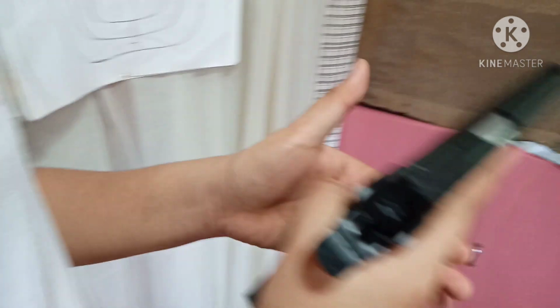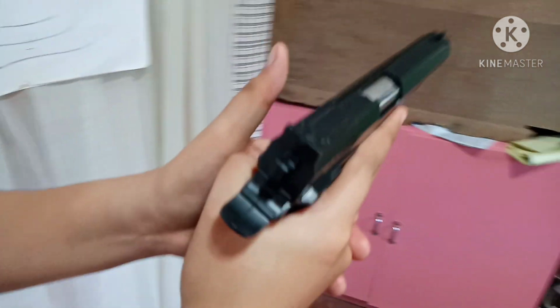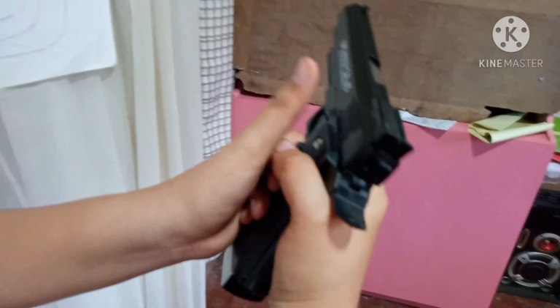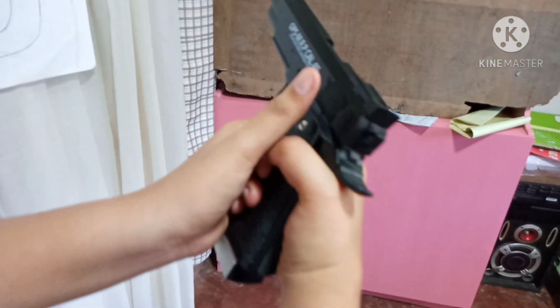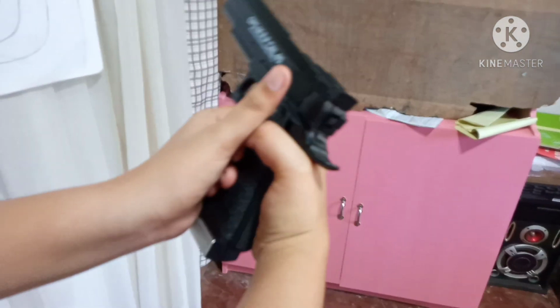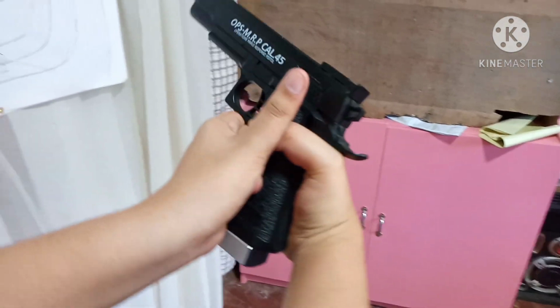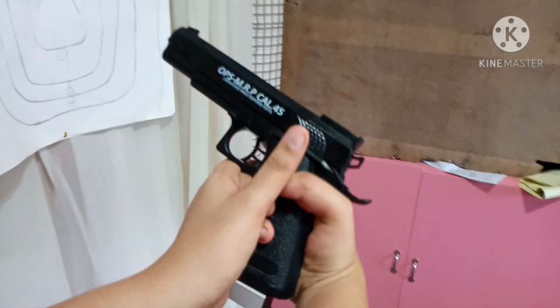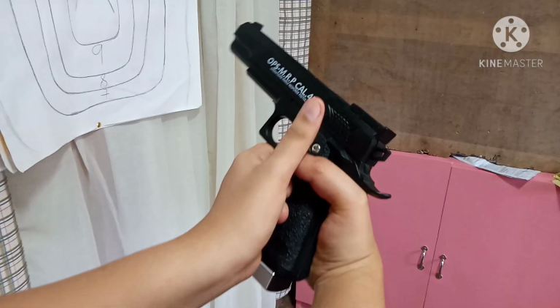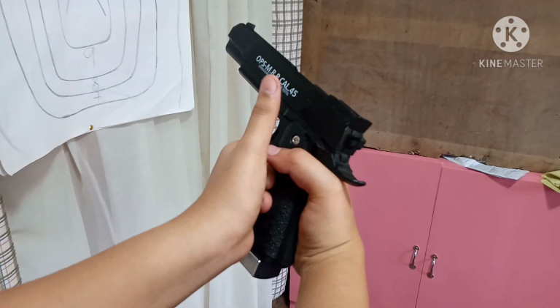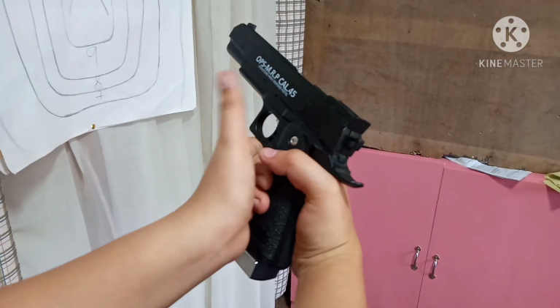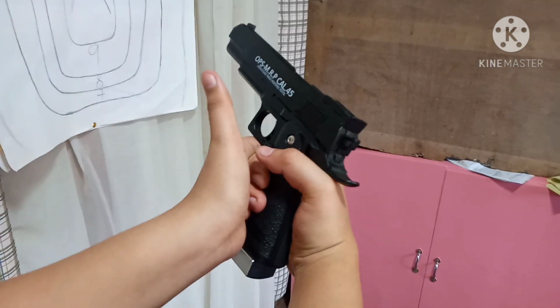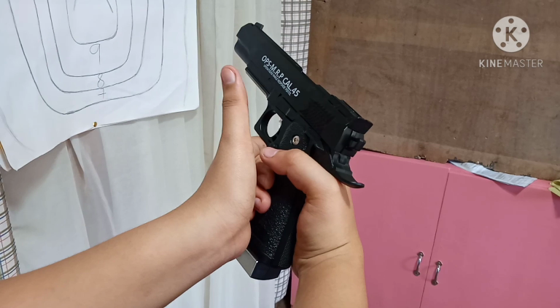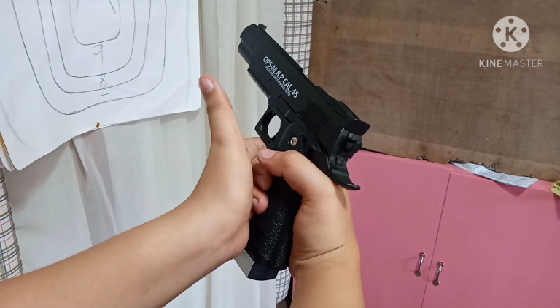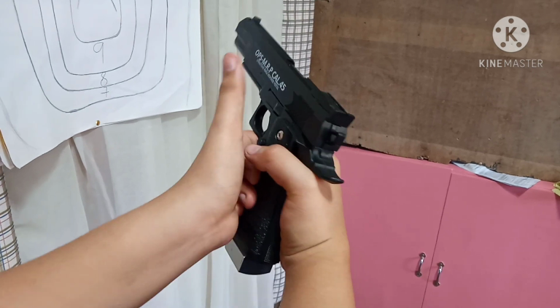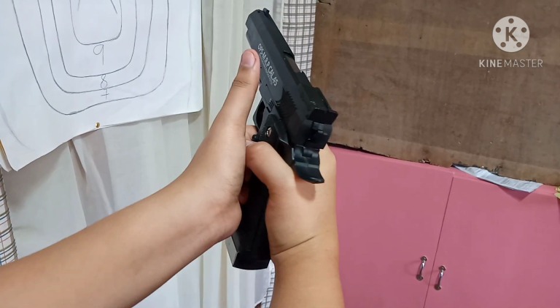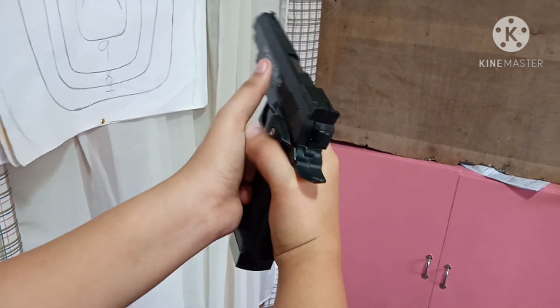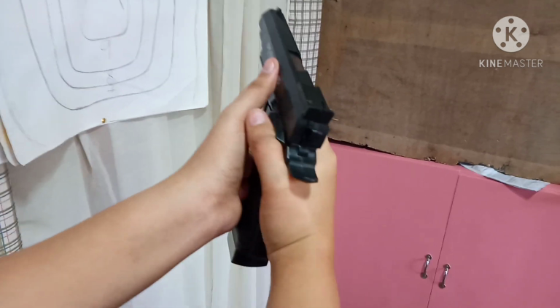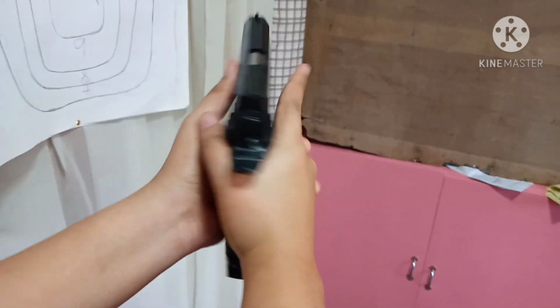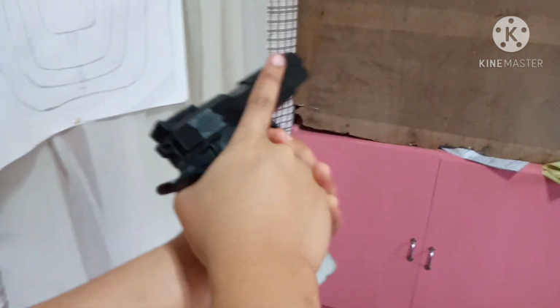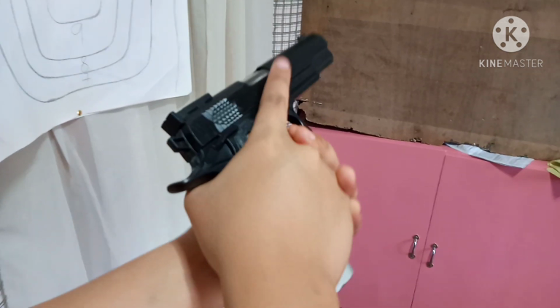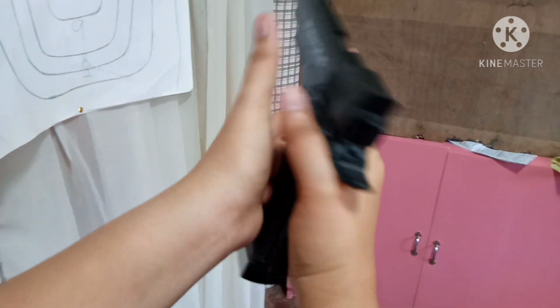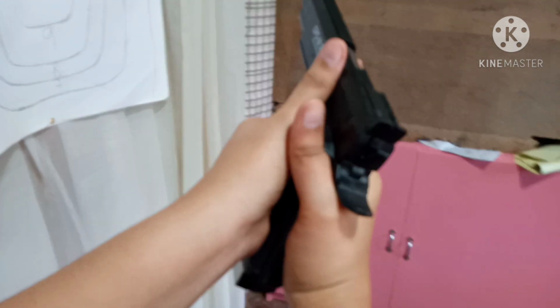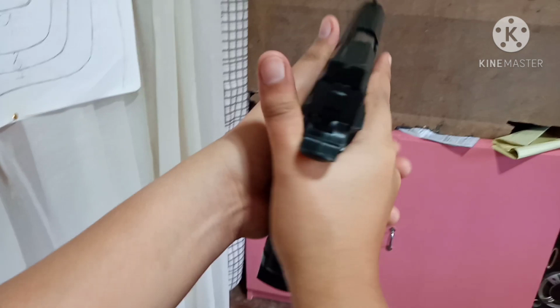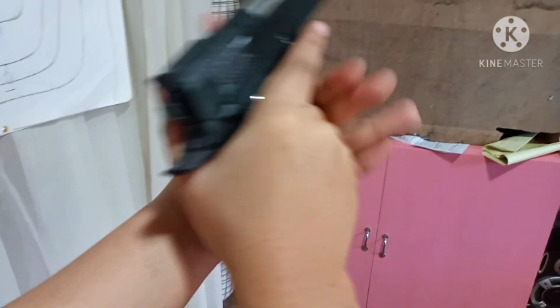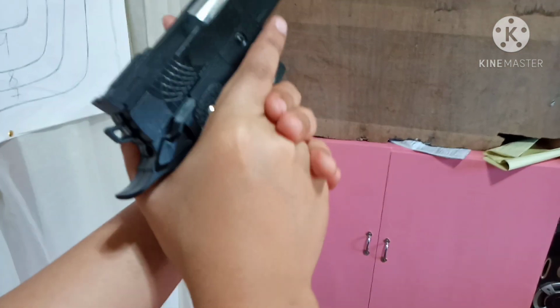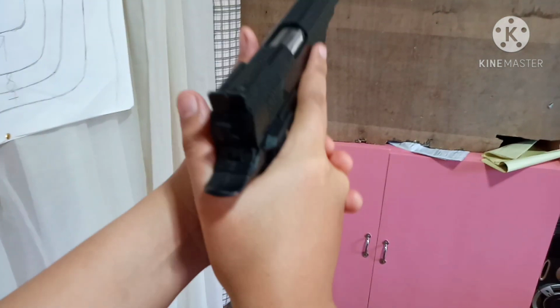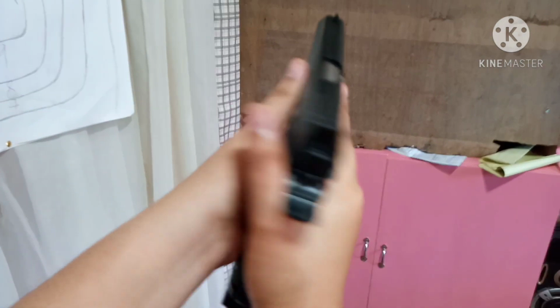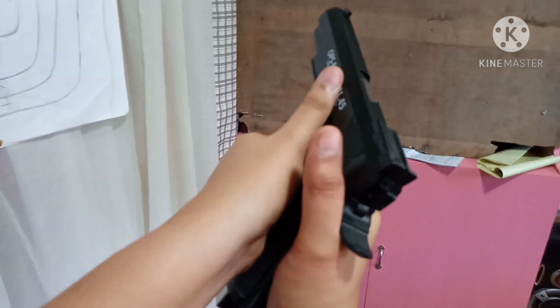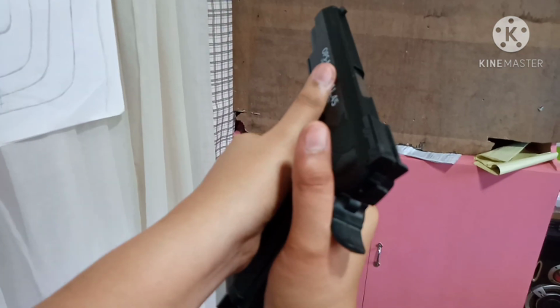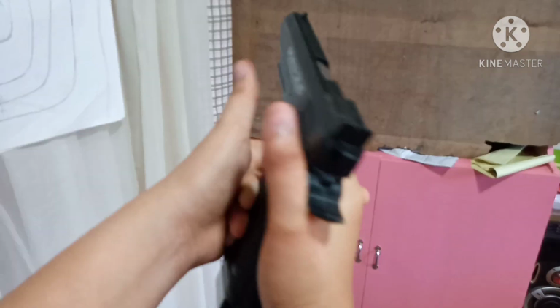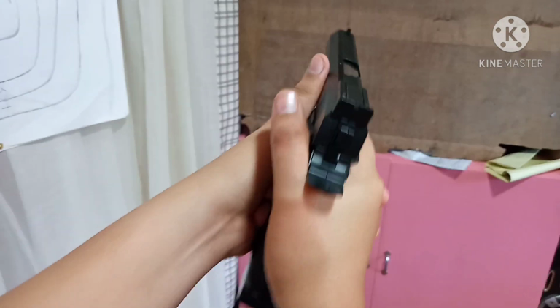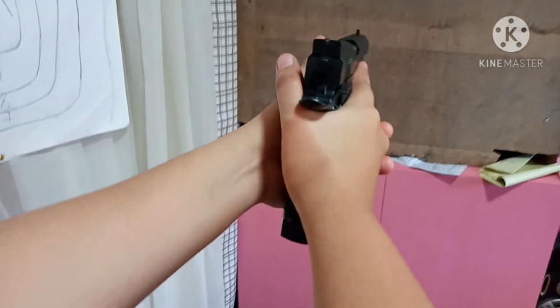With your other hand, these four fingers go here at the back. Your thumb is placed higher, just like your index finger on the dominant hand.